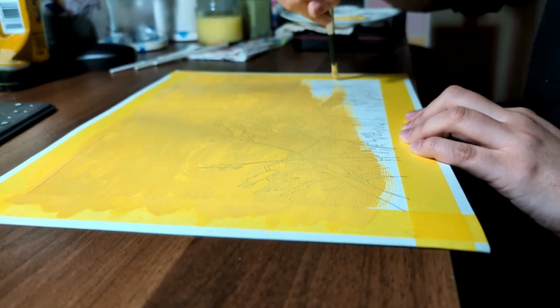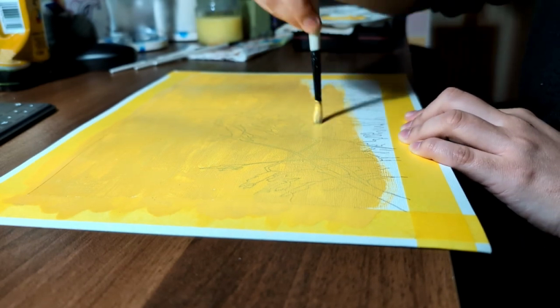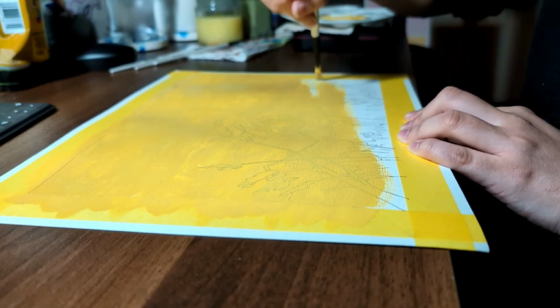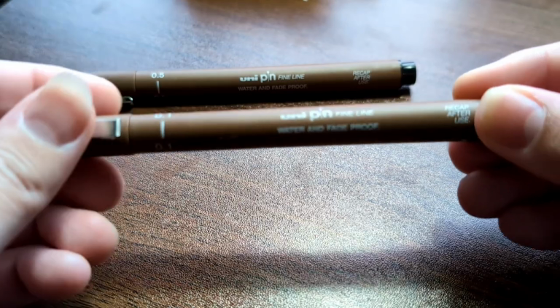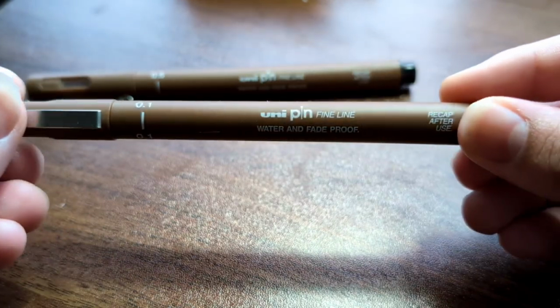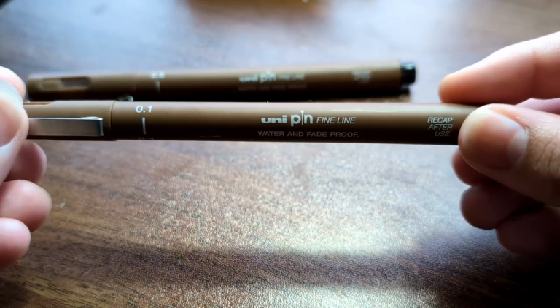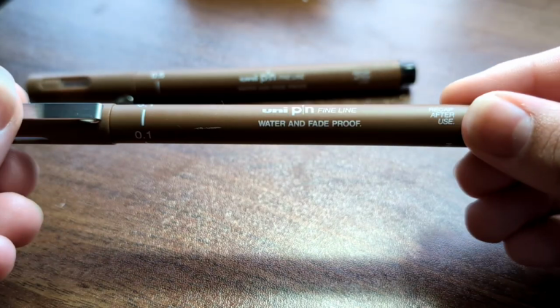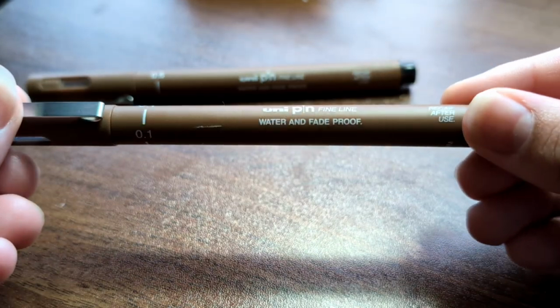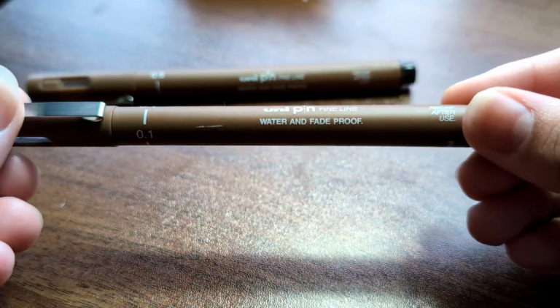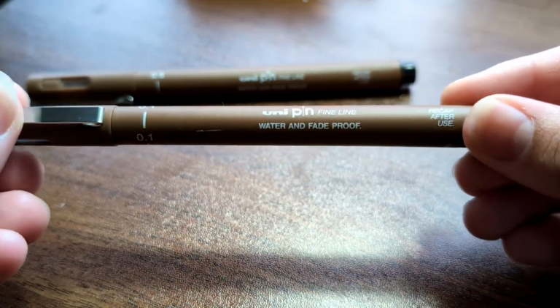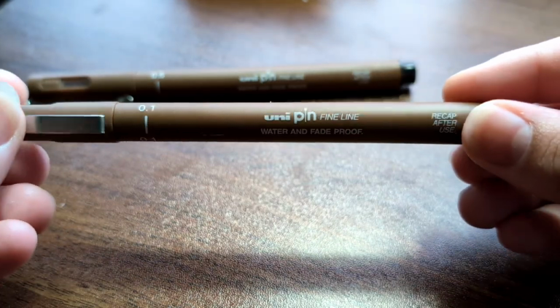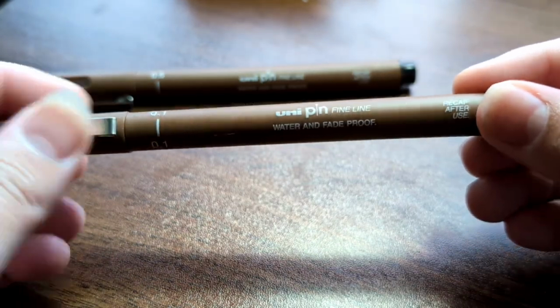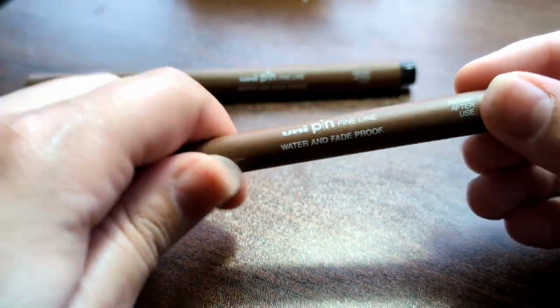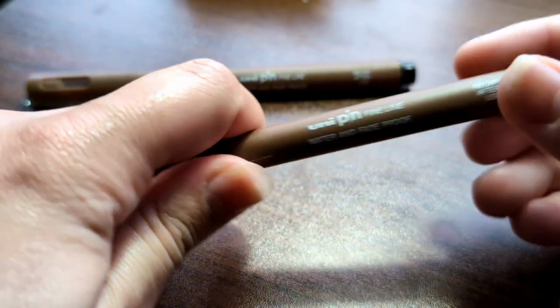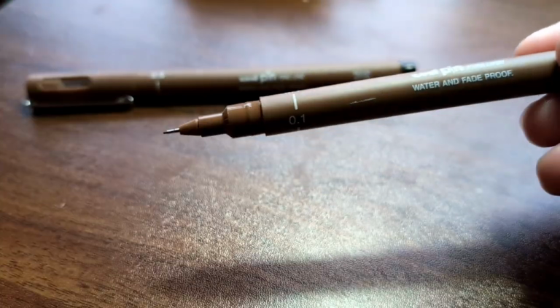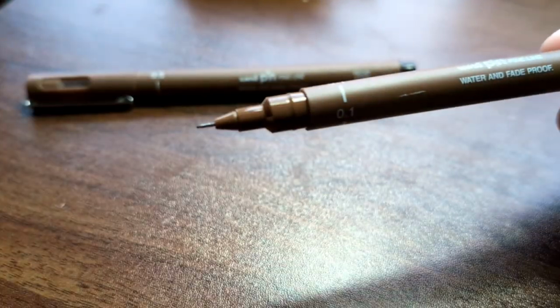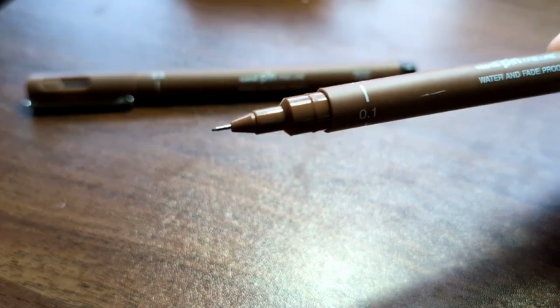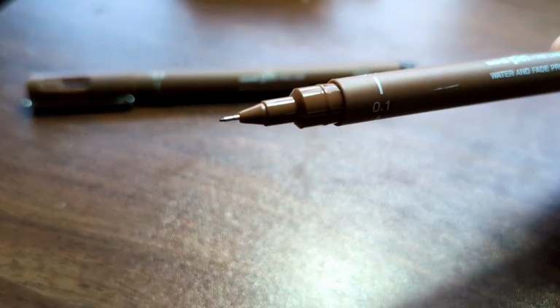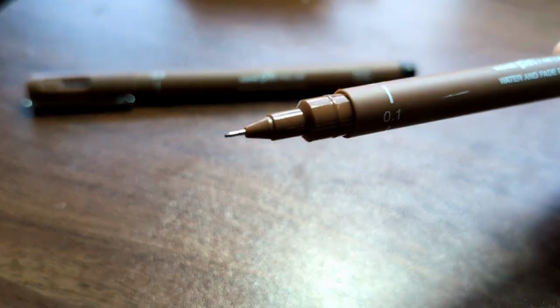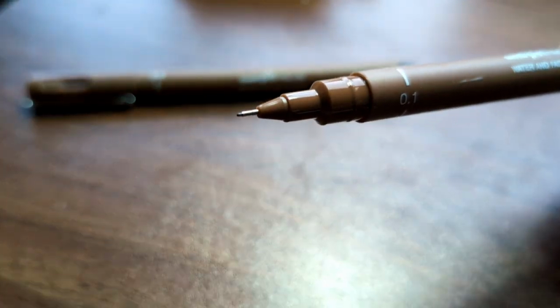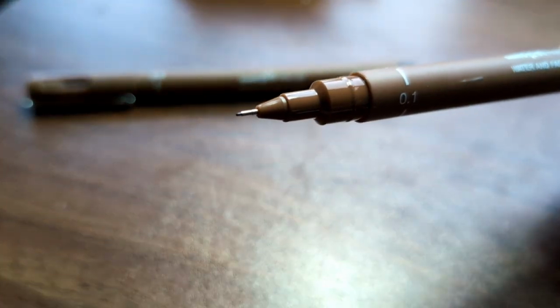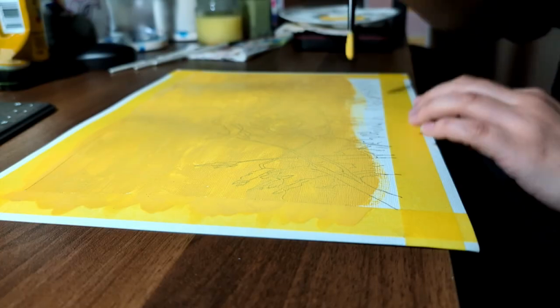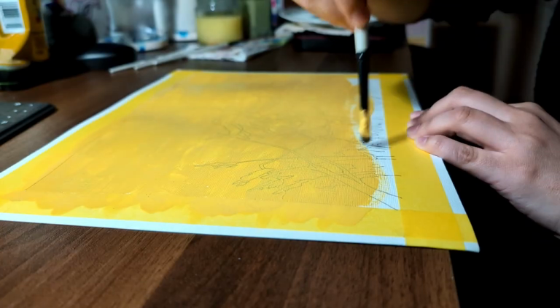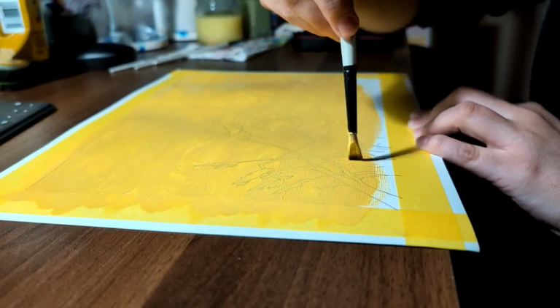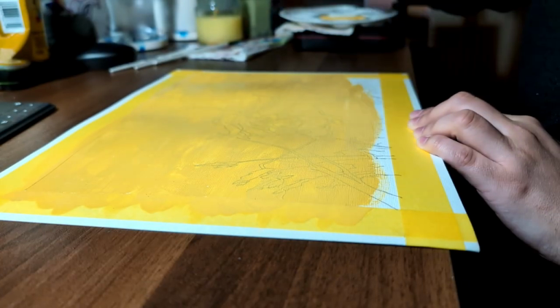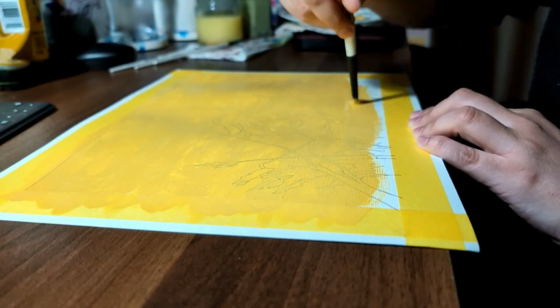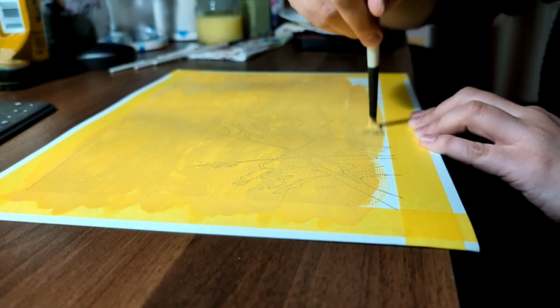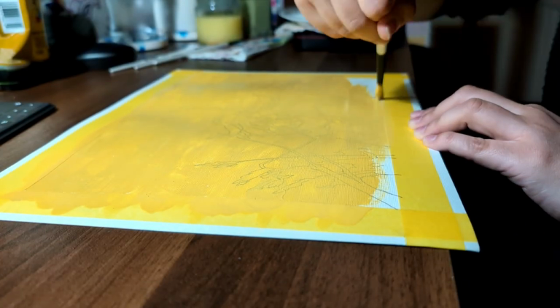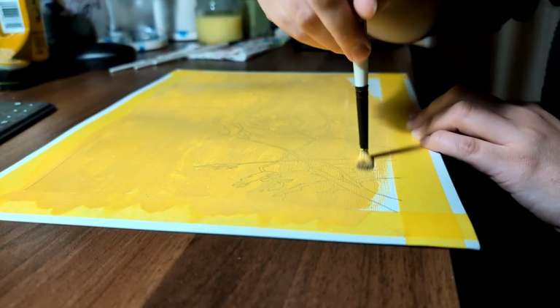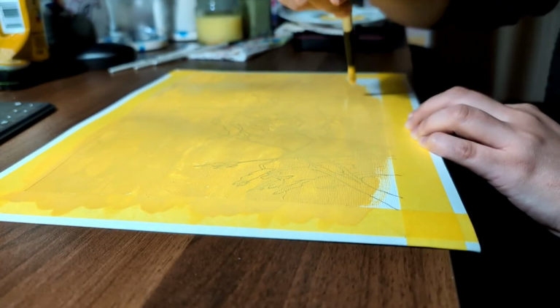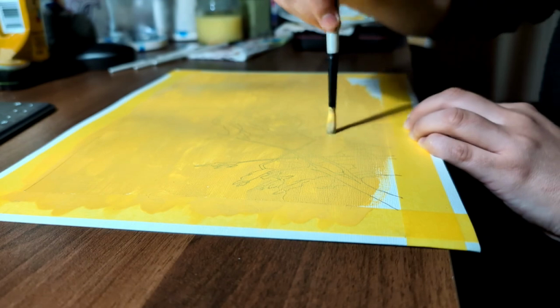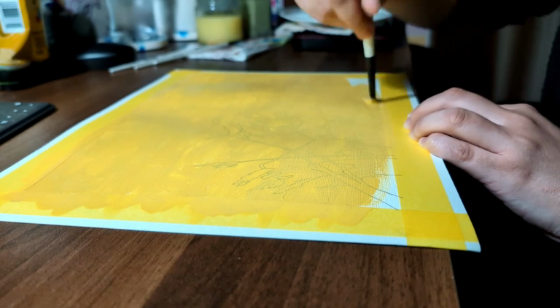I used one of my new brown pens for the drawing underneath for the first time. I'm really happy that you can still see it under the paint, although next time I will be using way more water than that. Look how dry that paint is.